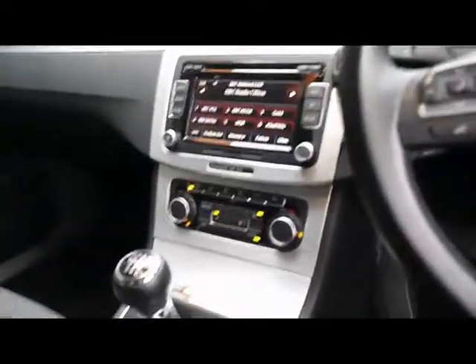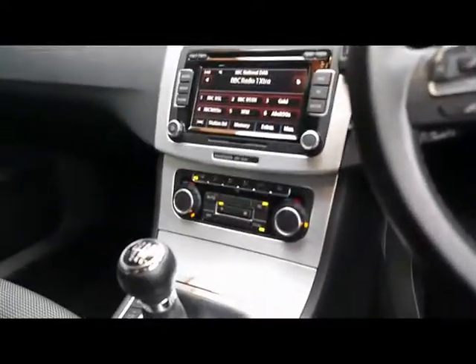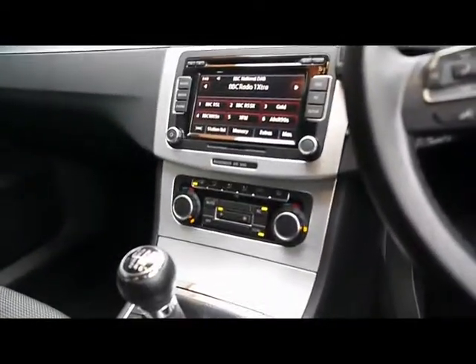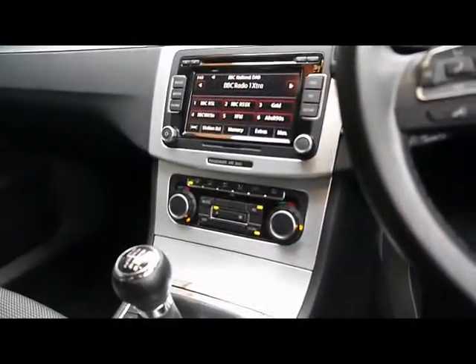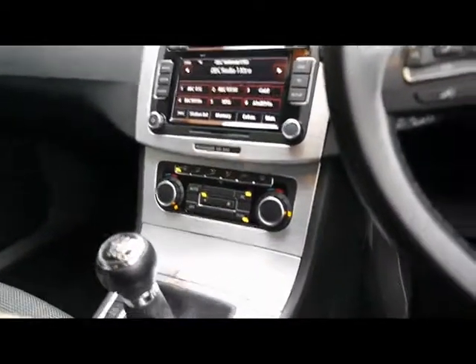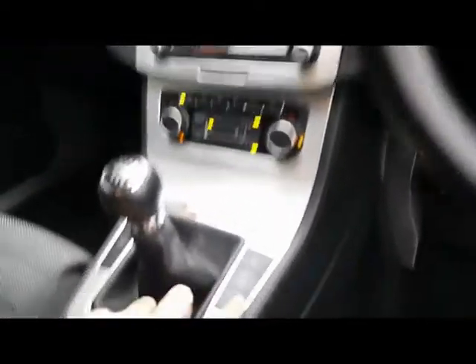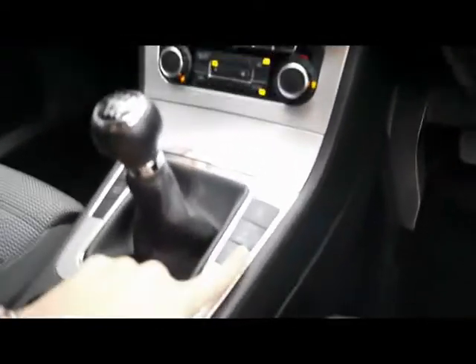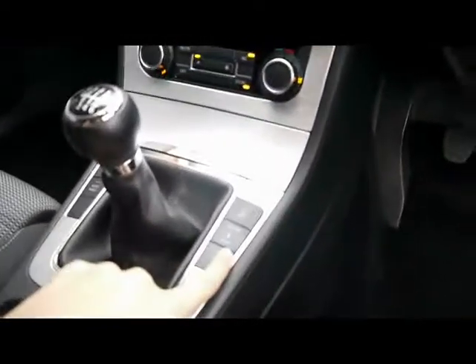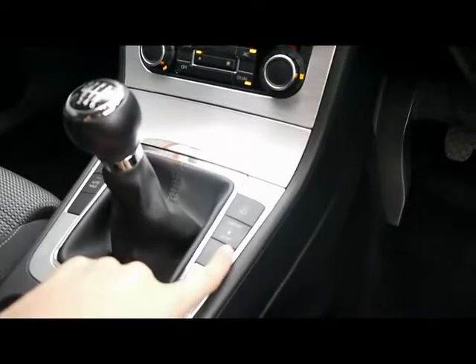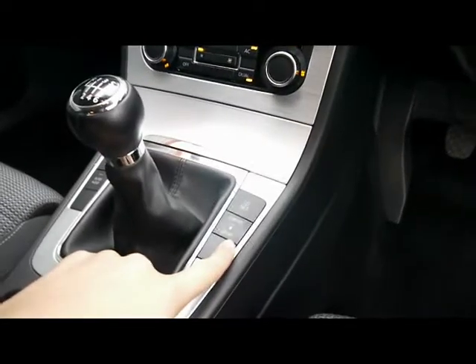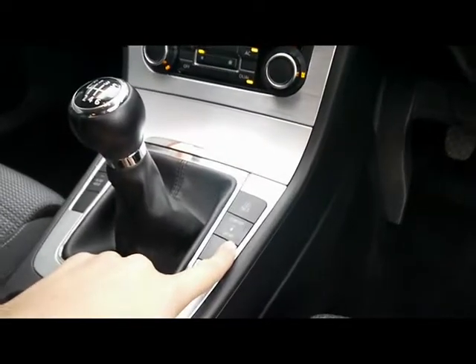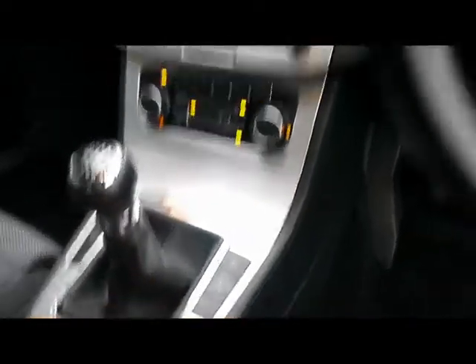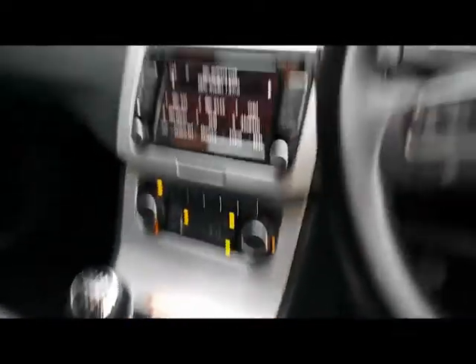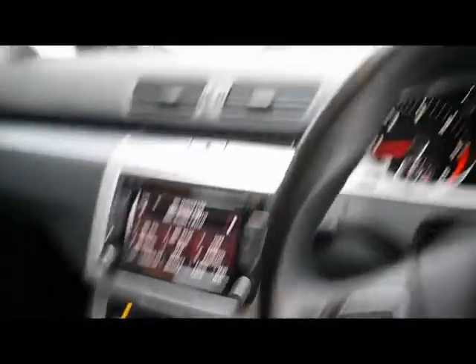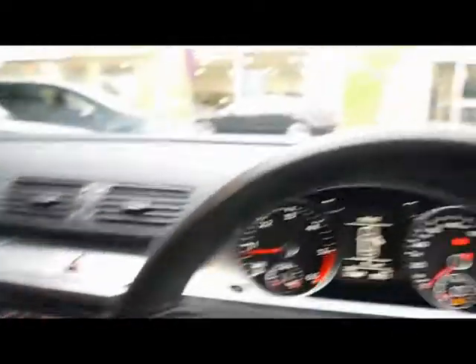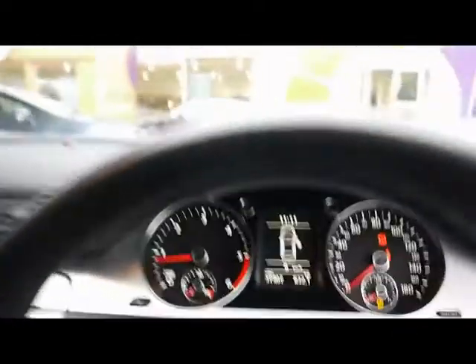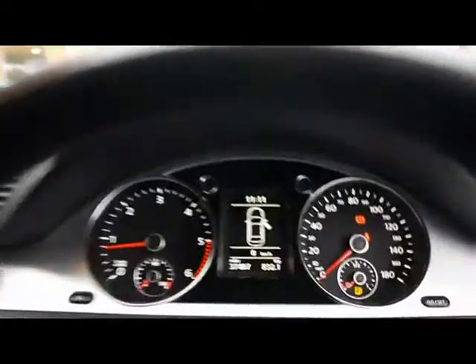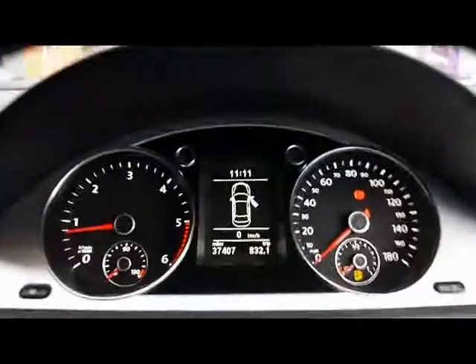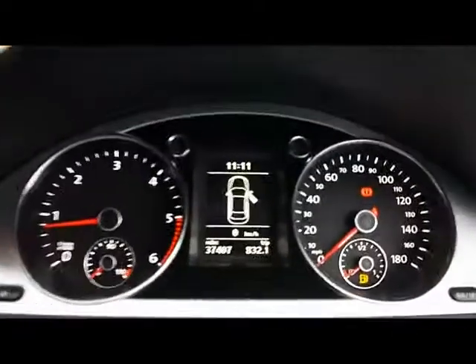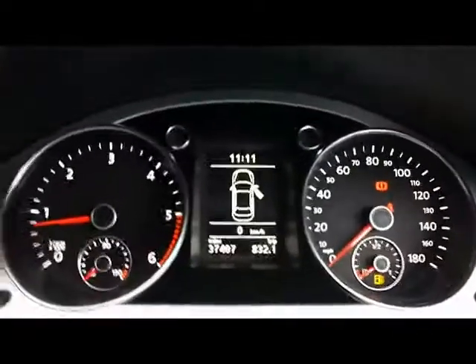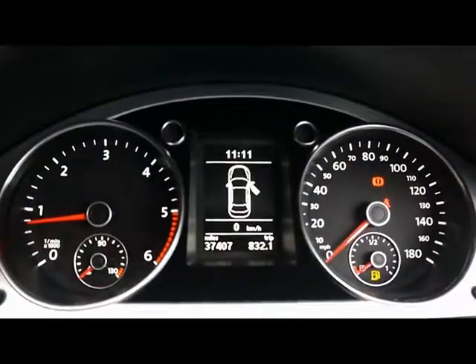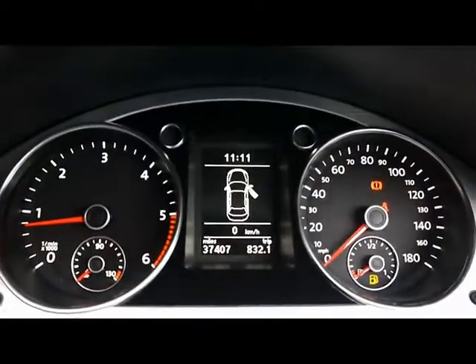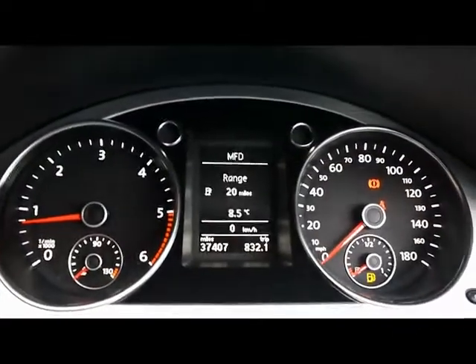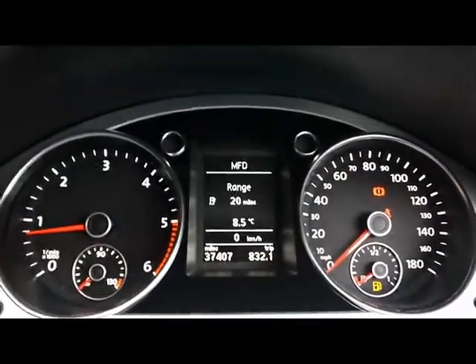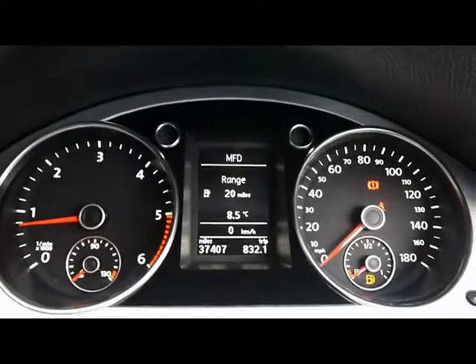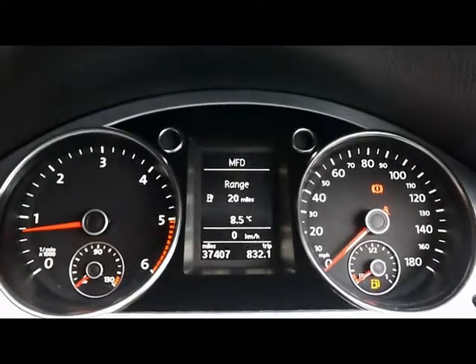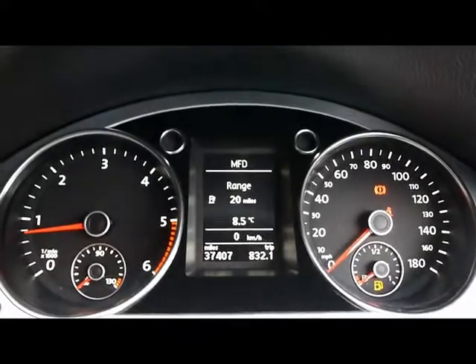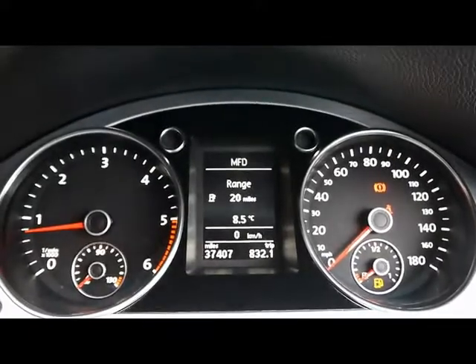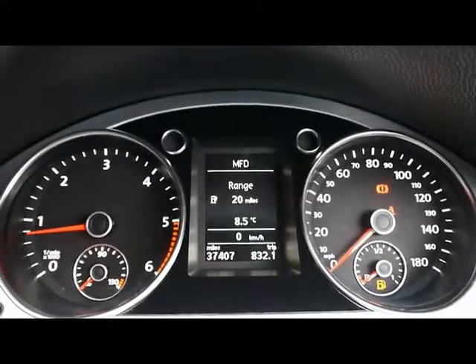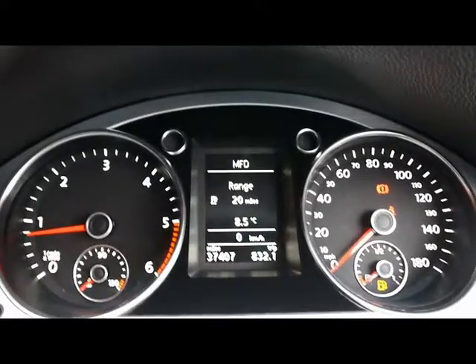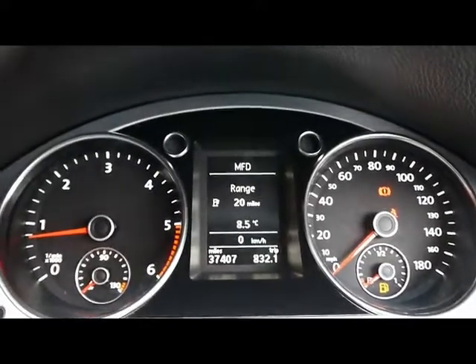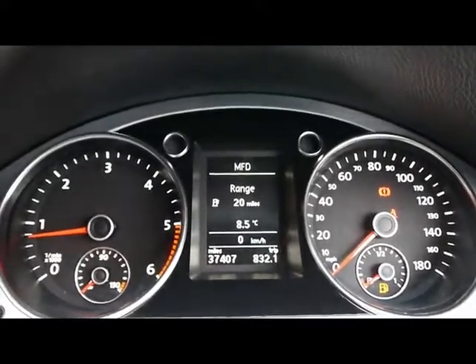We have dual zone climate control and adaptive chassis control. Lastly, the on-board computer shows you the speed to empty, average fuel consumption, and average speed. This car has 37,000 miles.